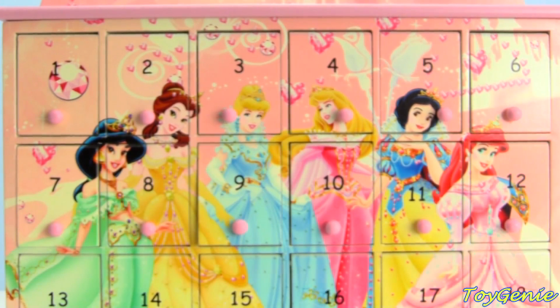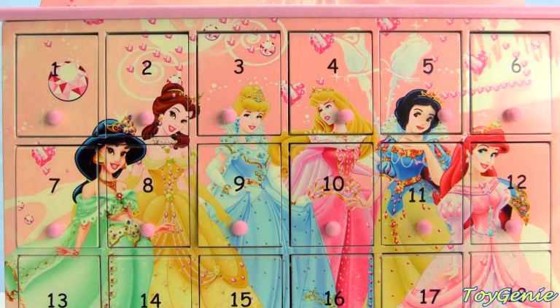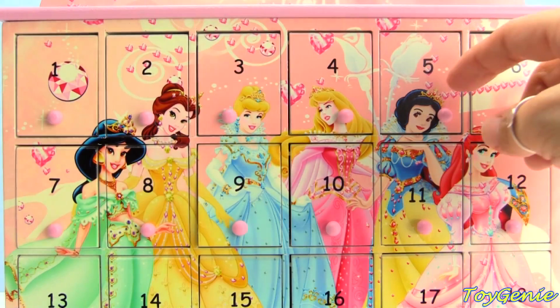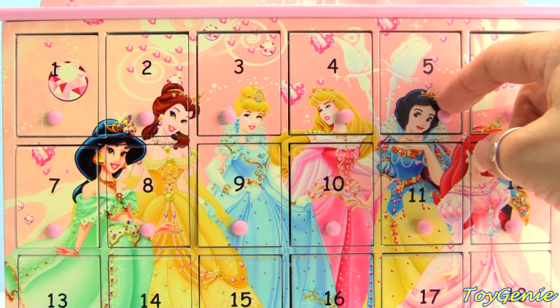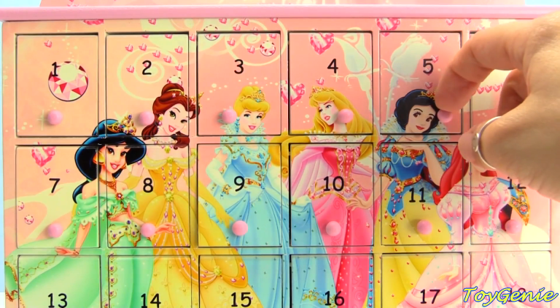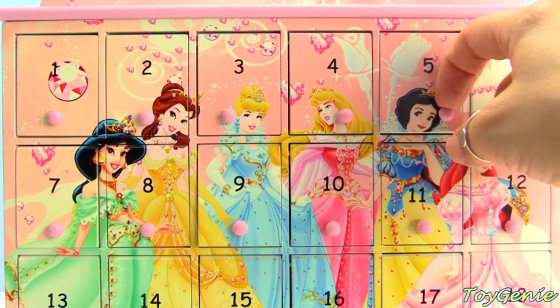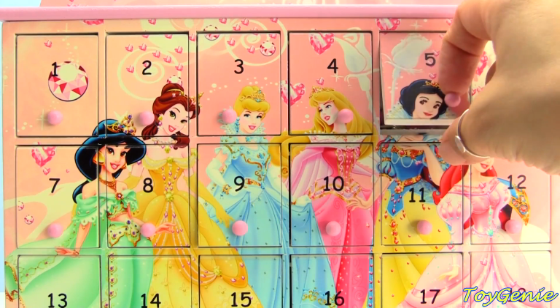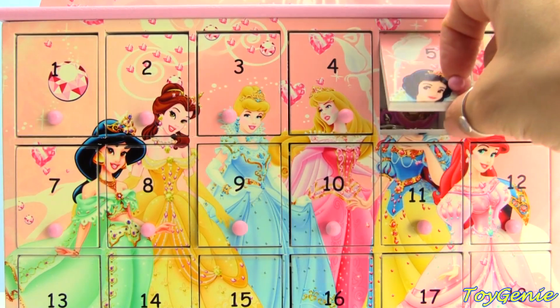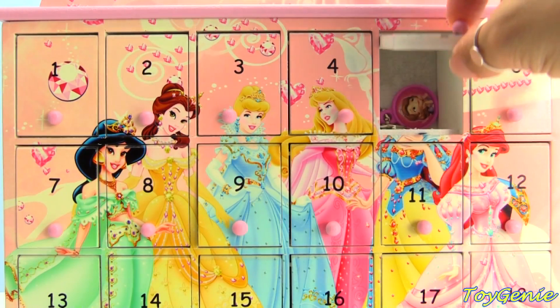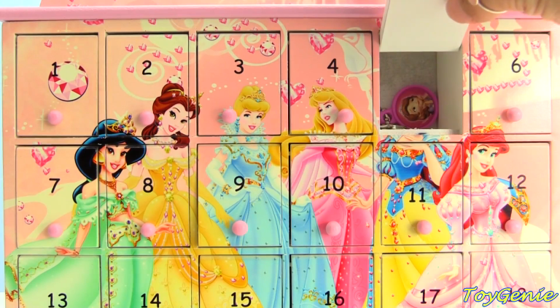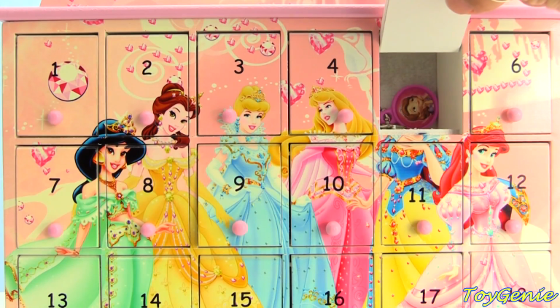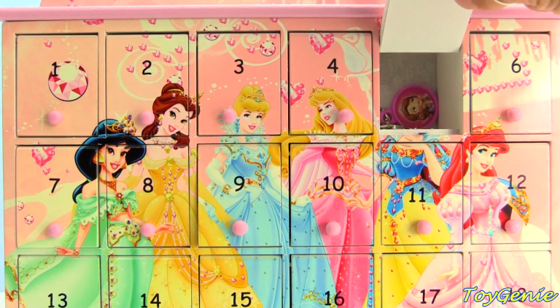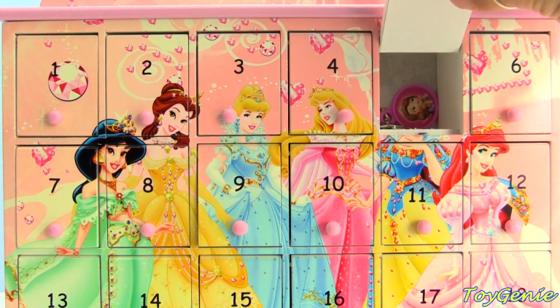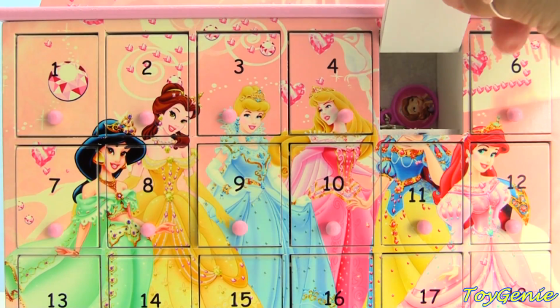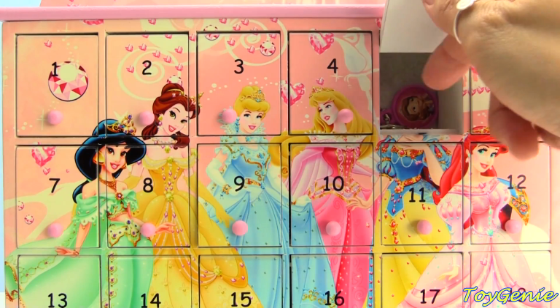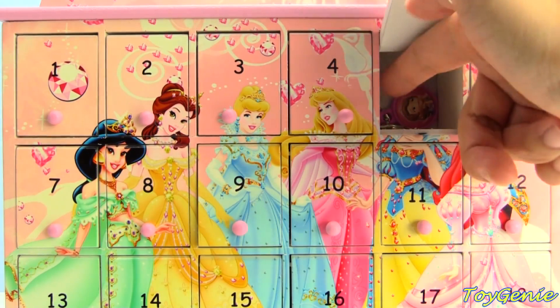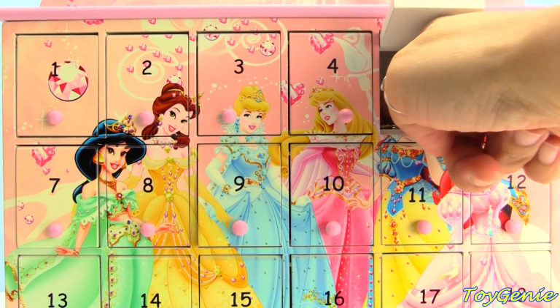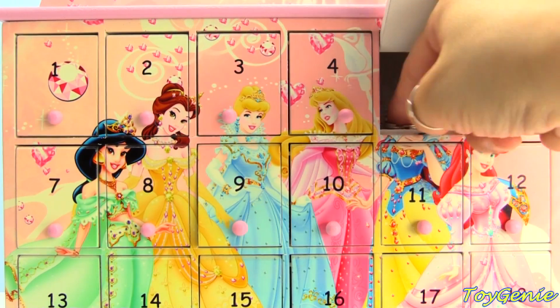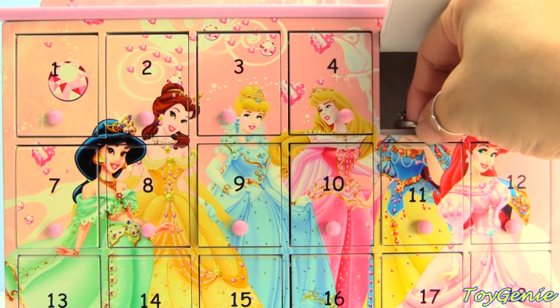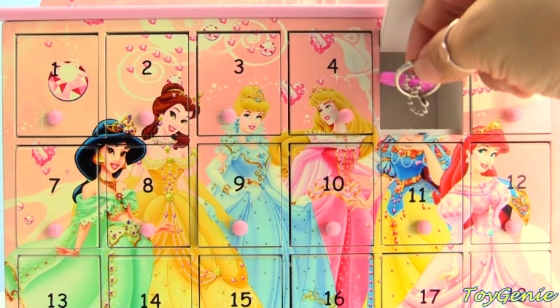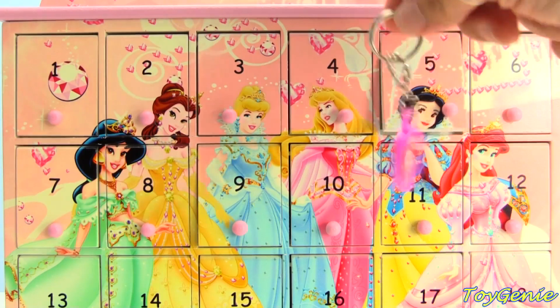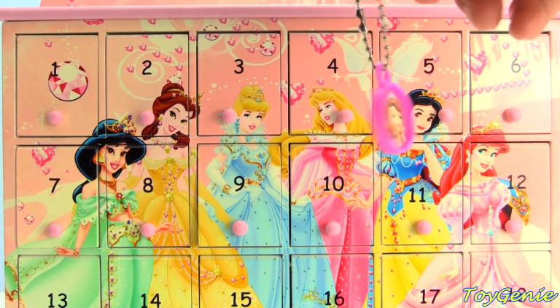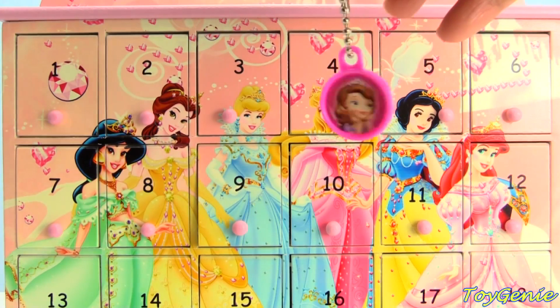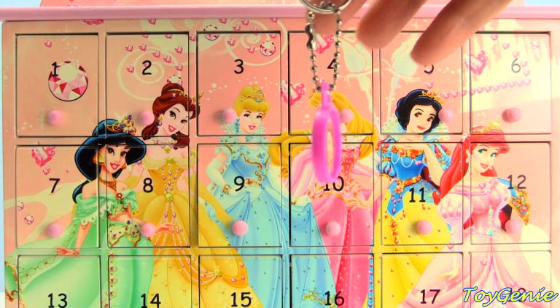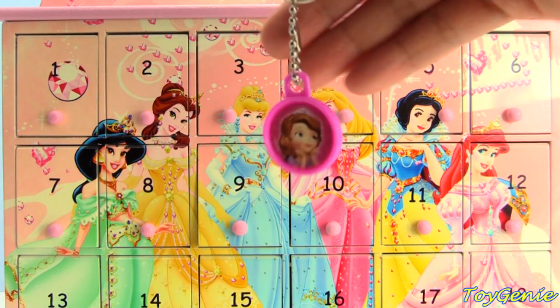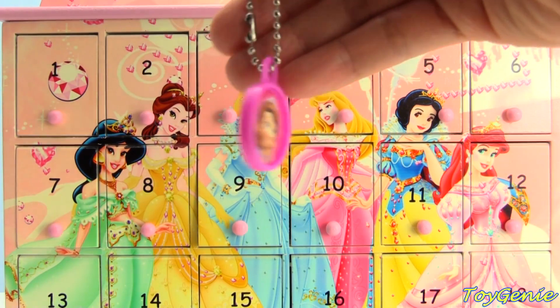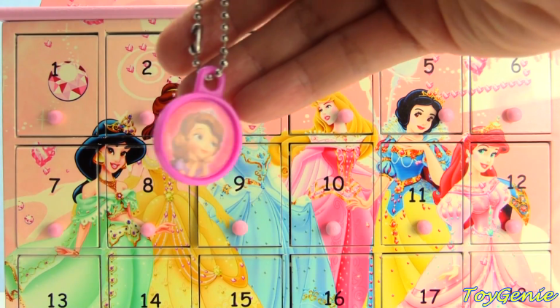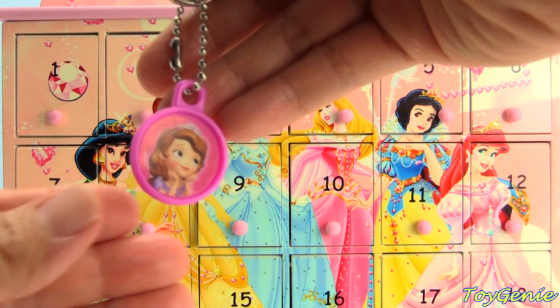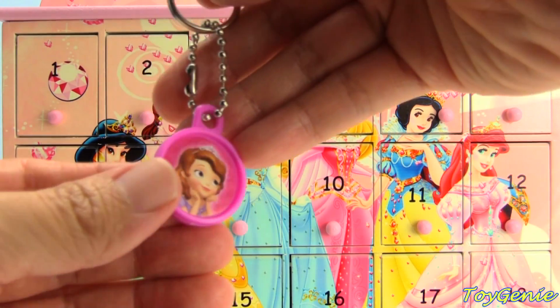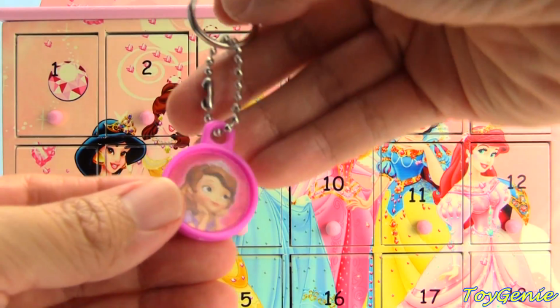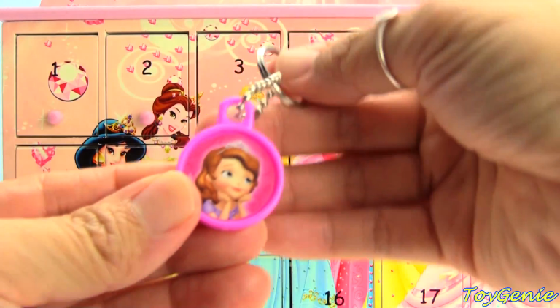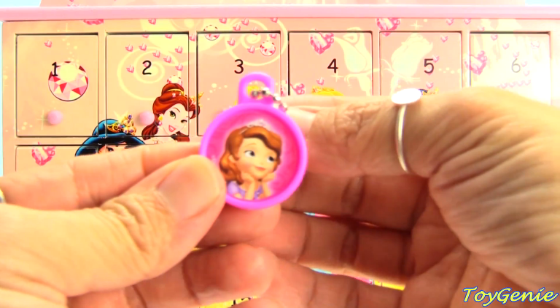What's behind door number five? It's a Sophia the First keychain!